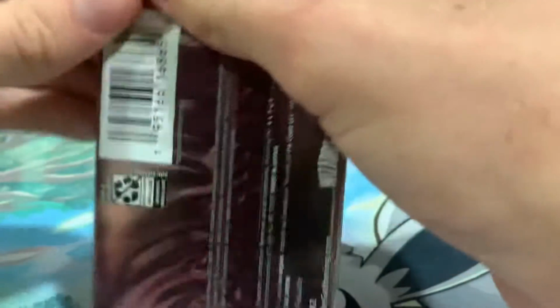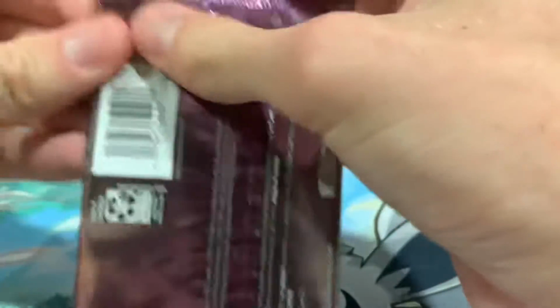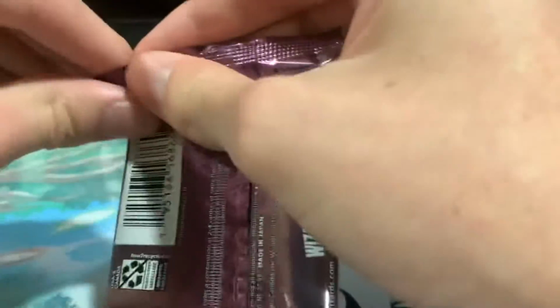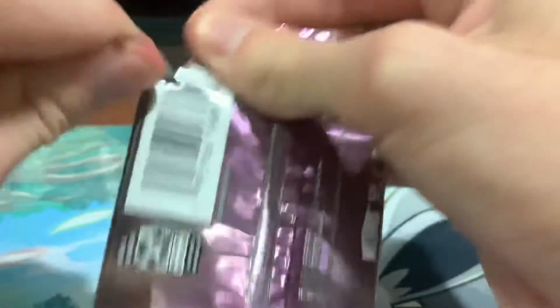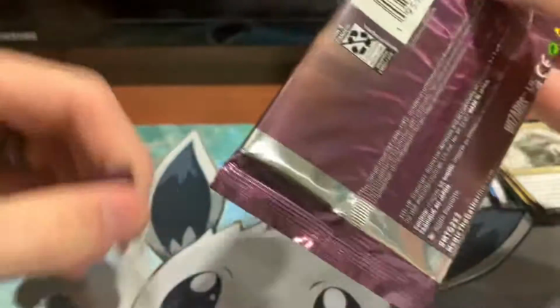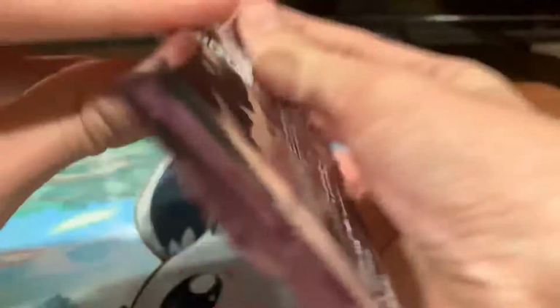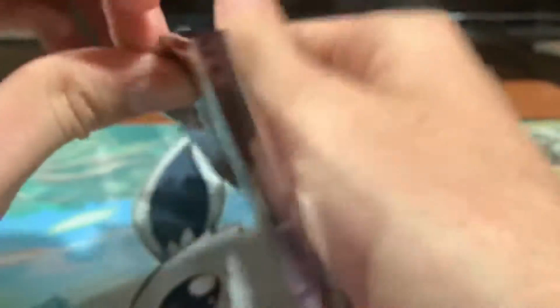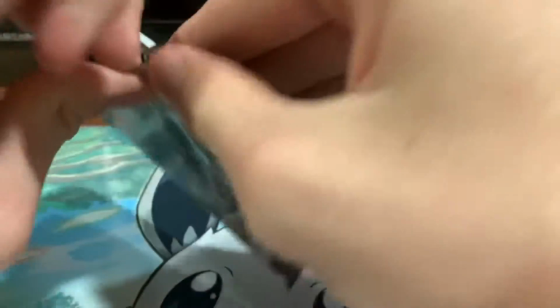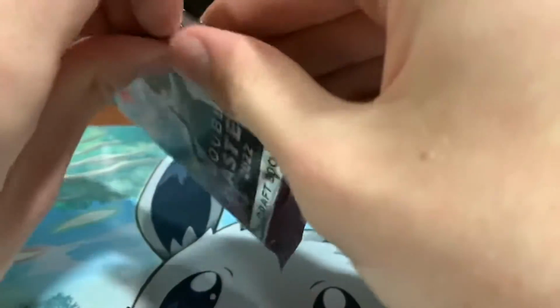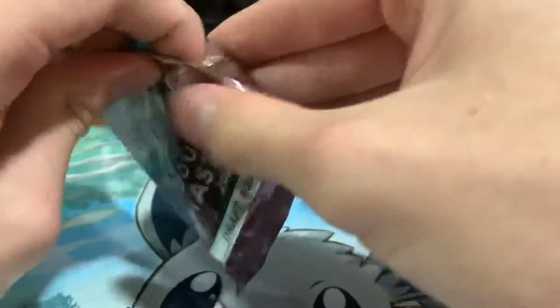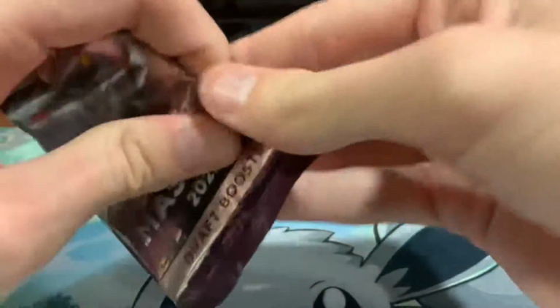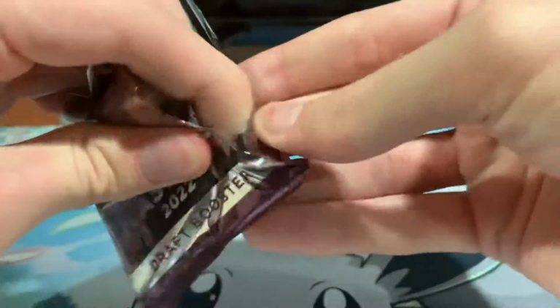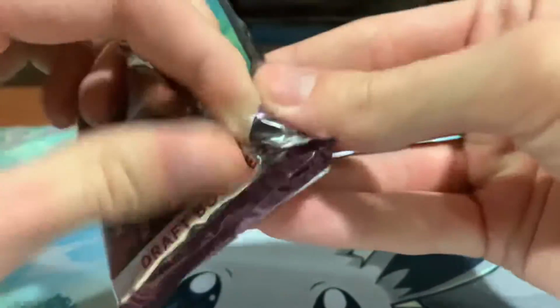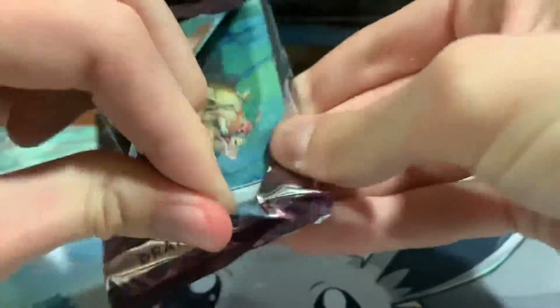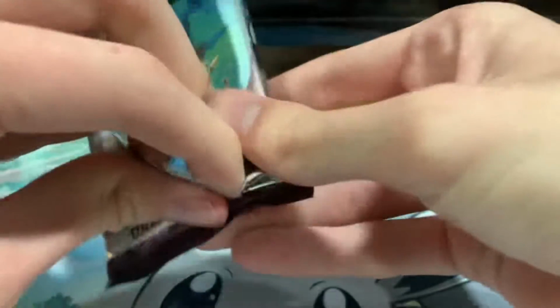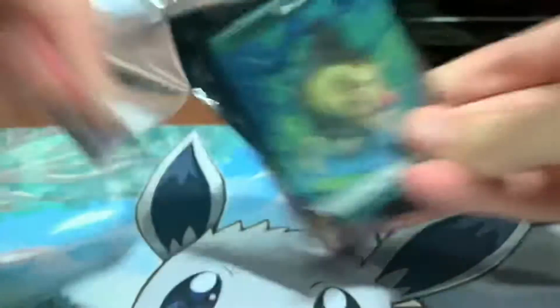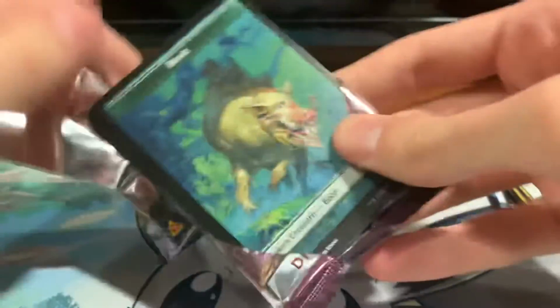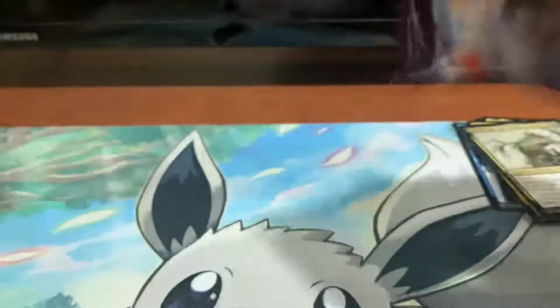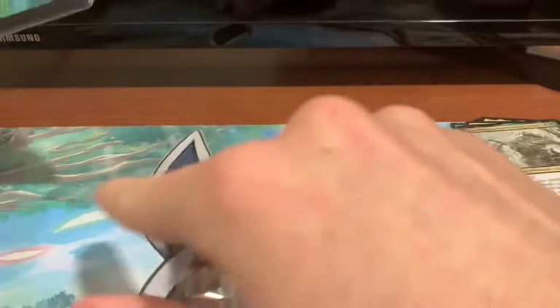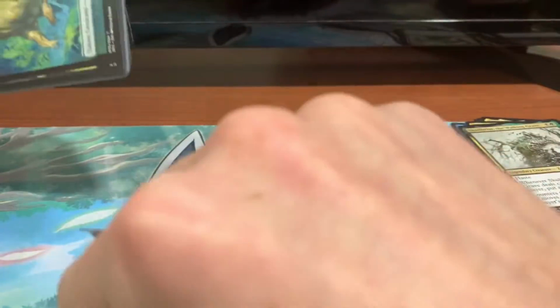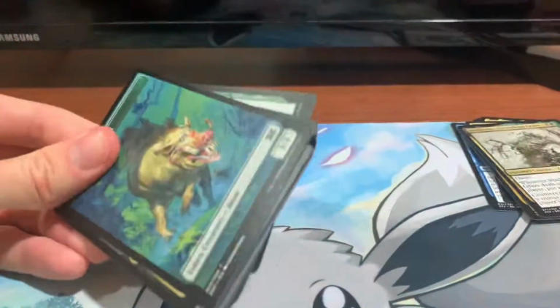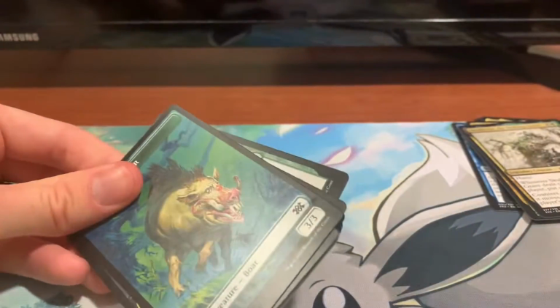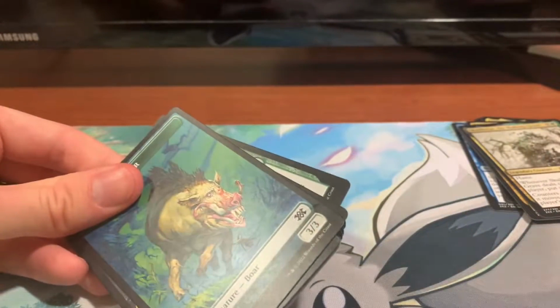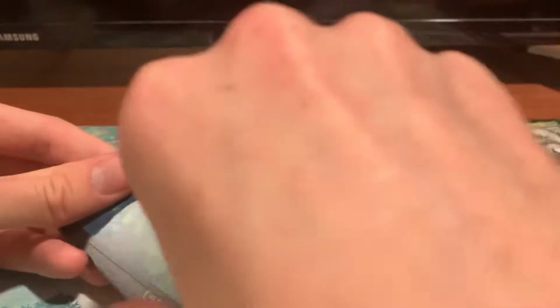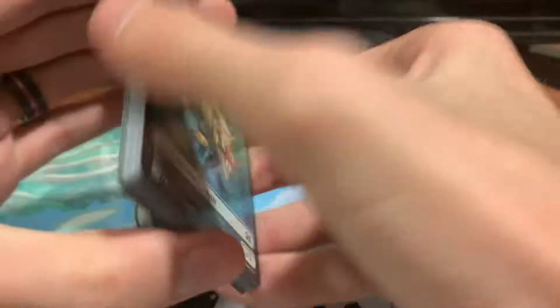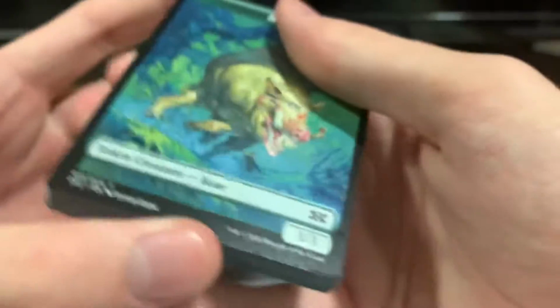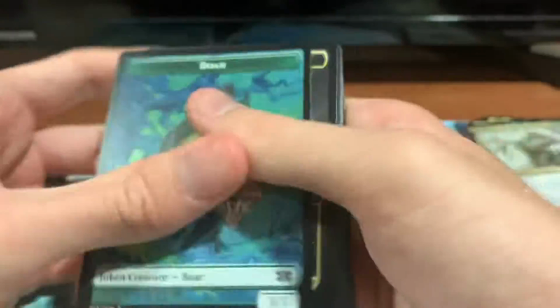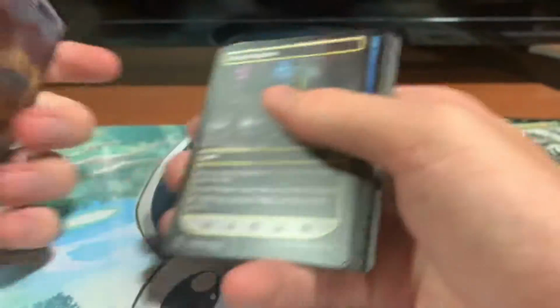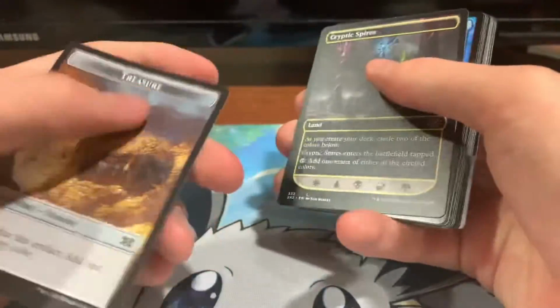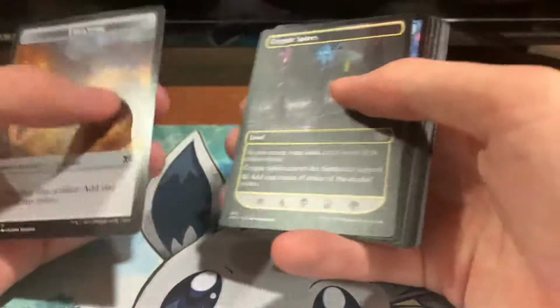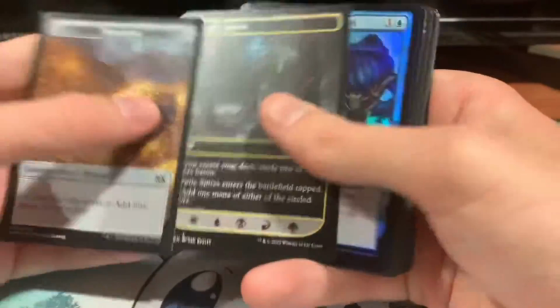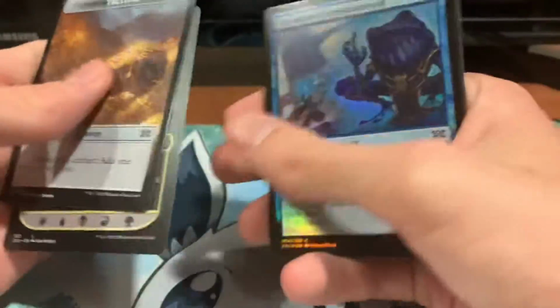I think I have something in mind for him. All right, so now we're gonna do our final pack here, and hopefully get another crazy big hit or something like that. We have a boar token, treasure token, and Cryptic Spires.